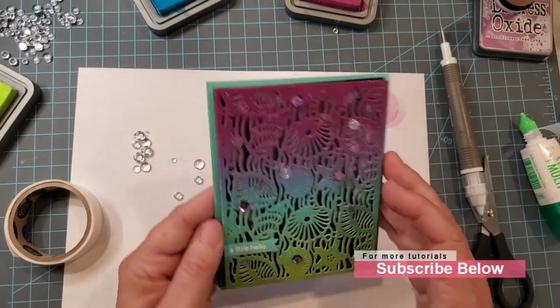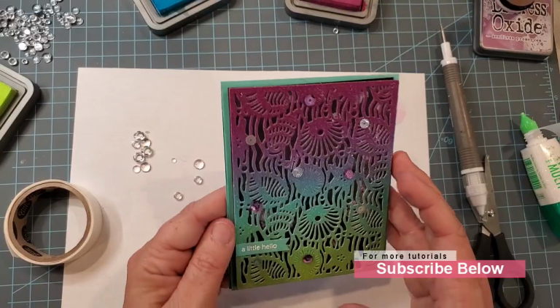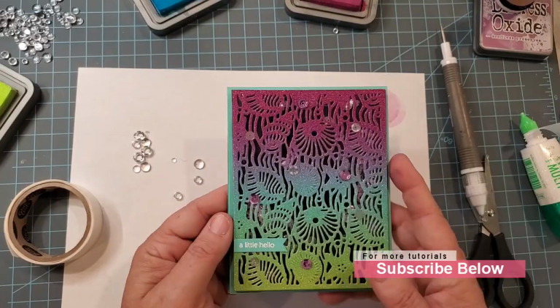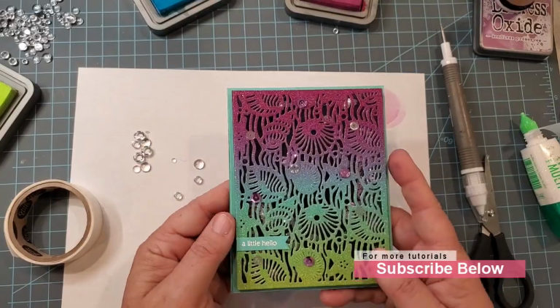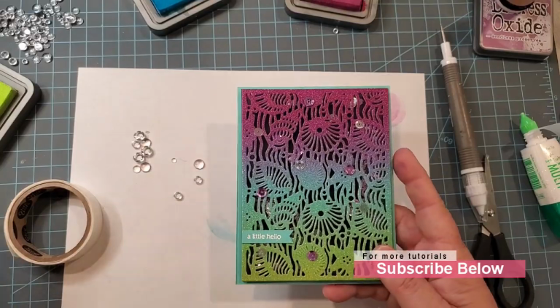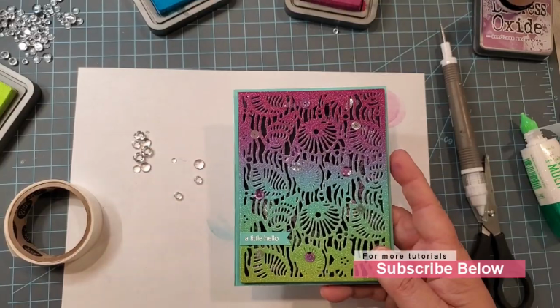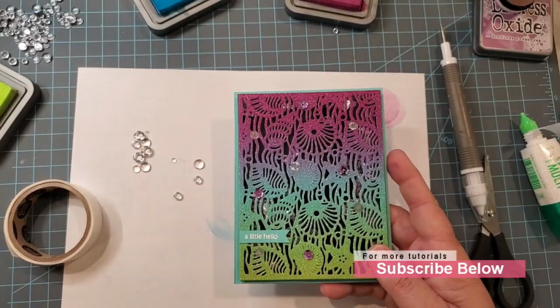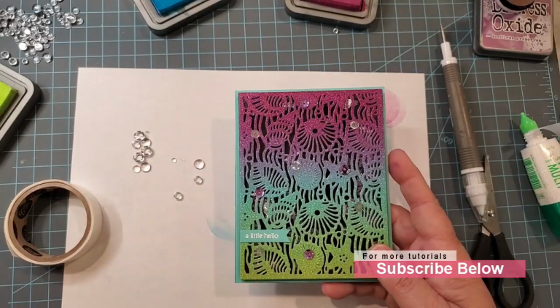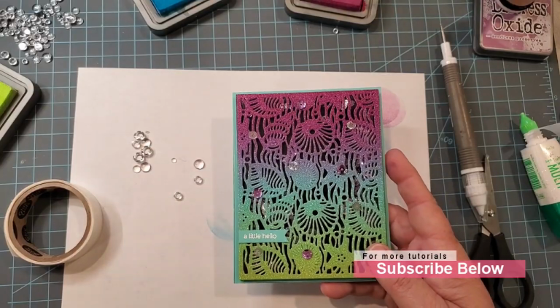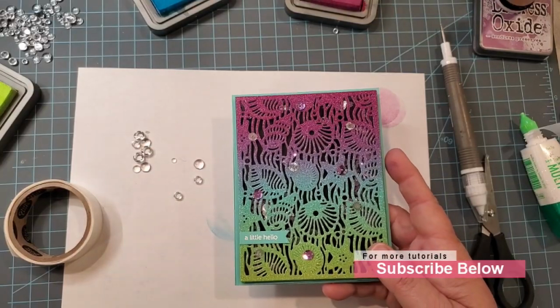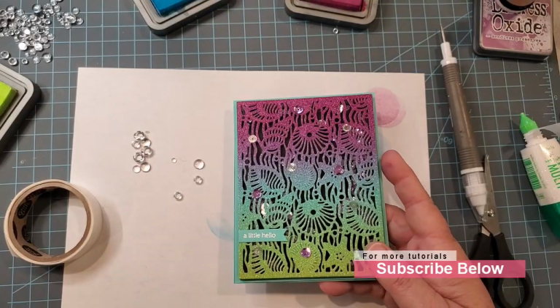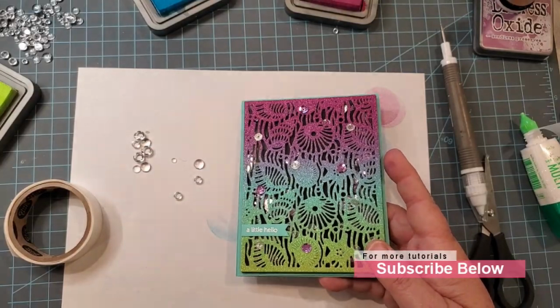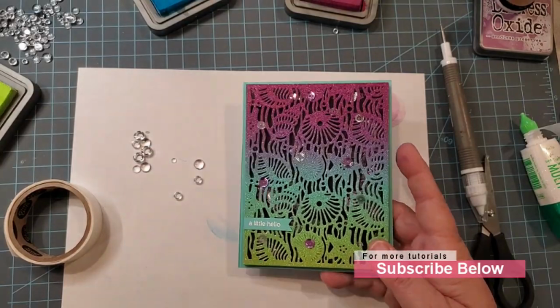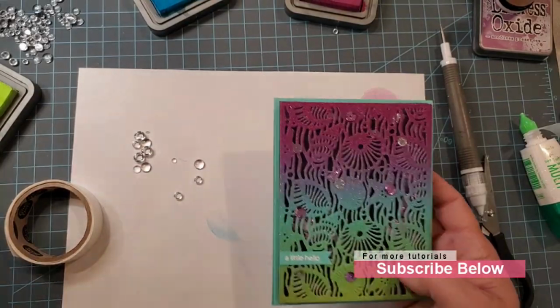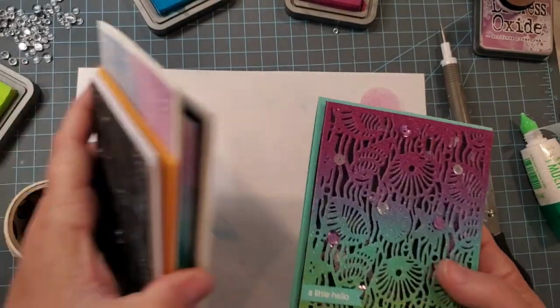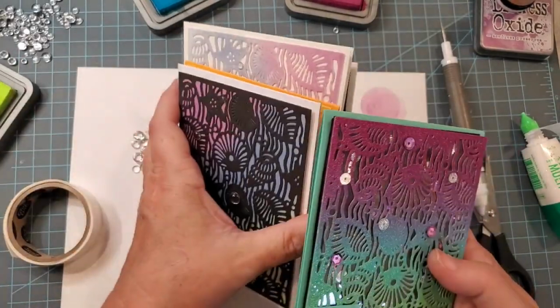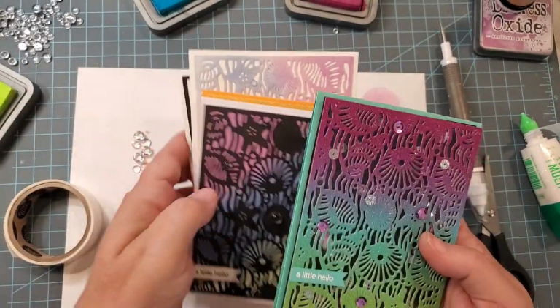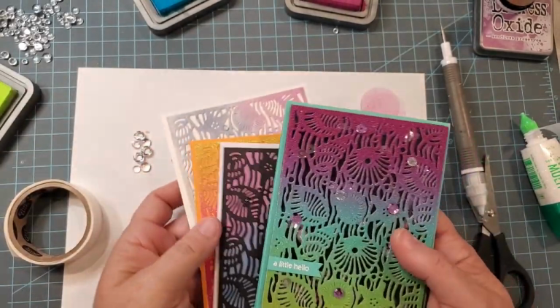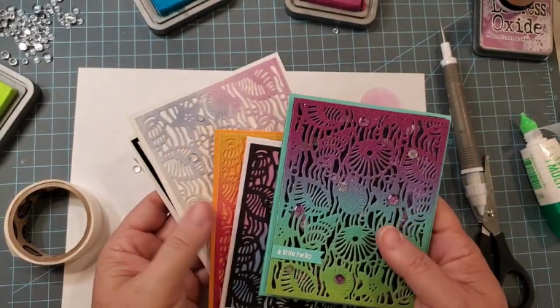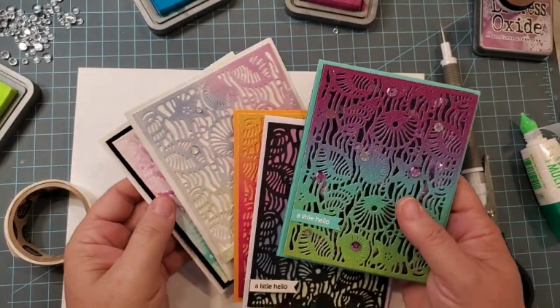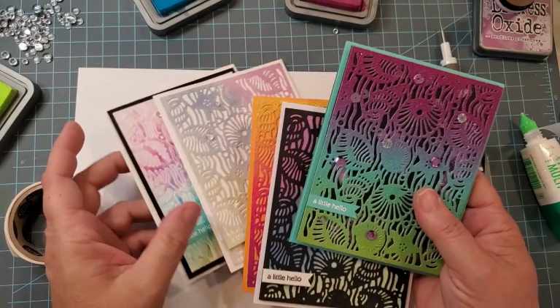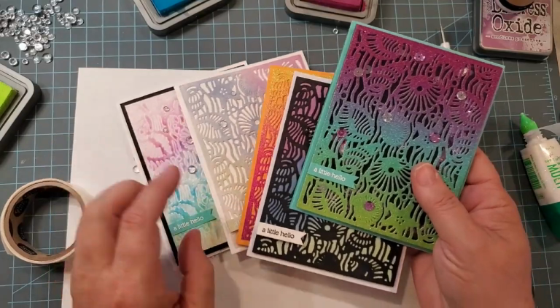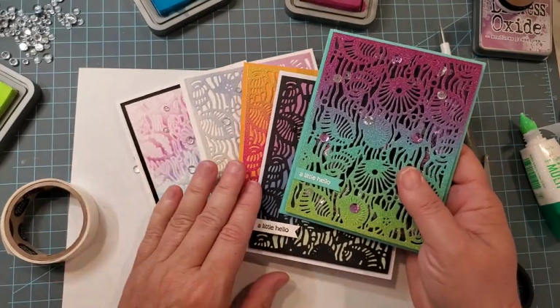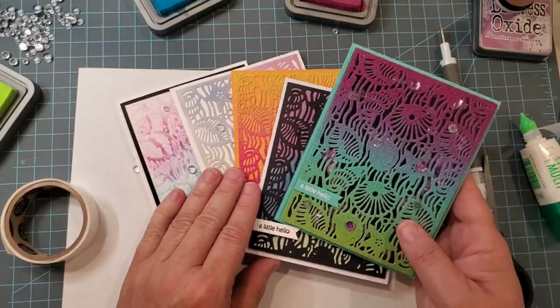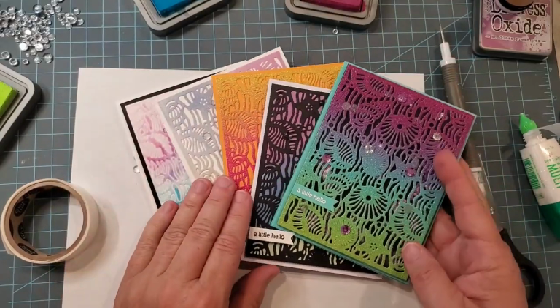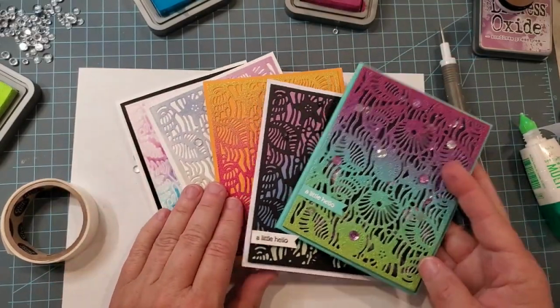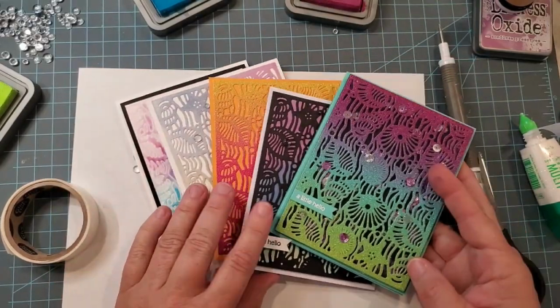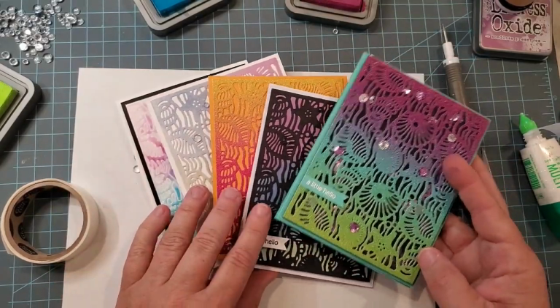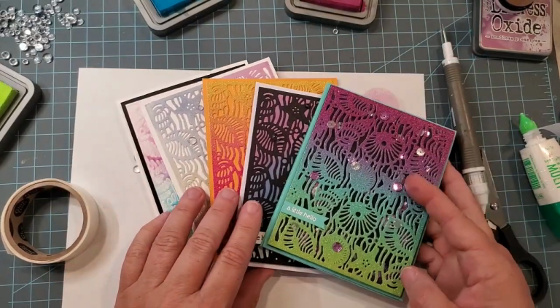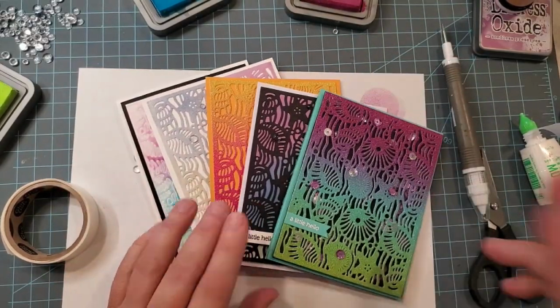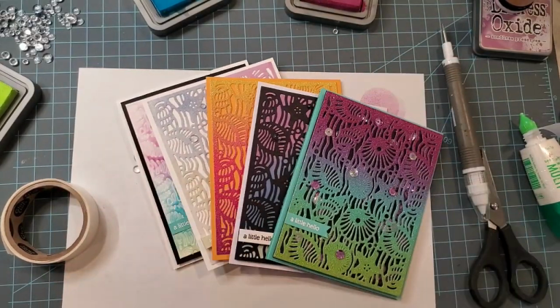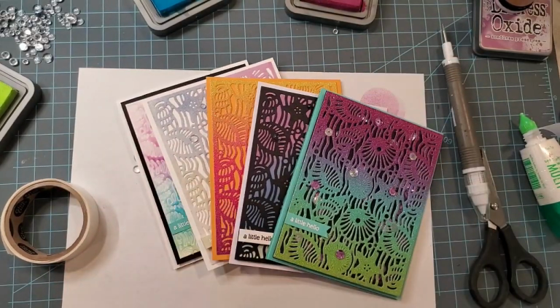I hope that you enjoyed these cards. Let me know what your favorite is, and until we meet again, make sure you grab your paper, stamp, and ink, and do something creative.